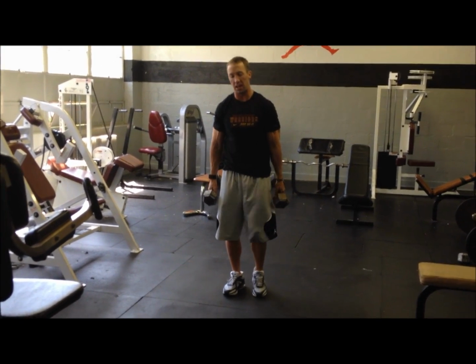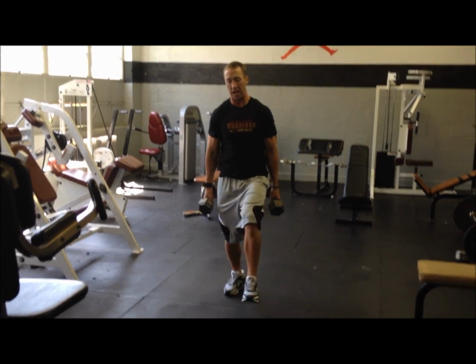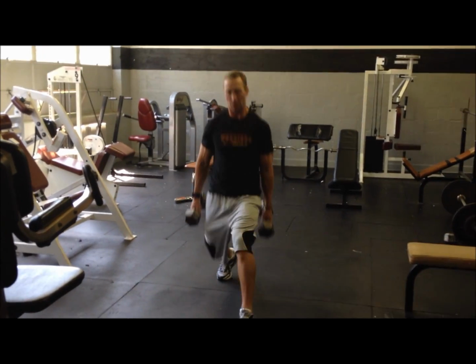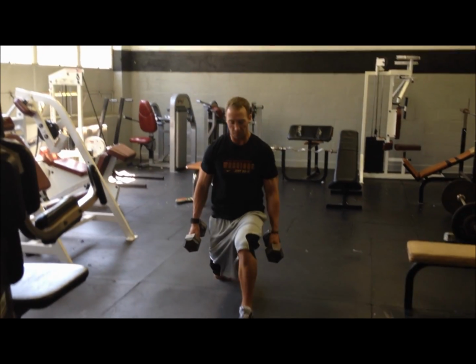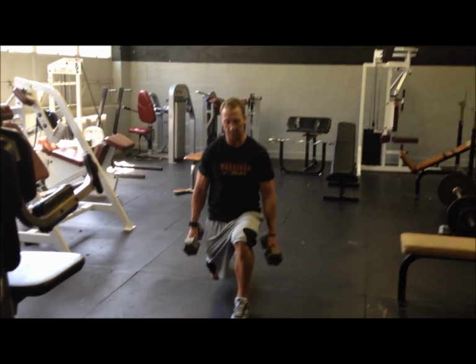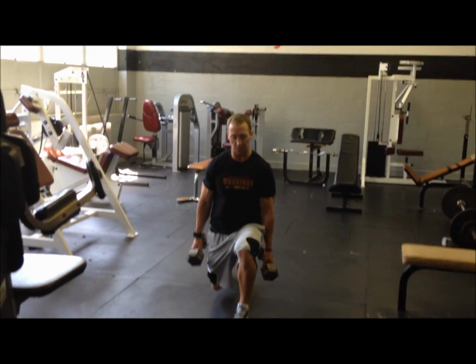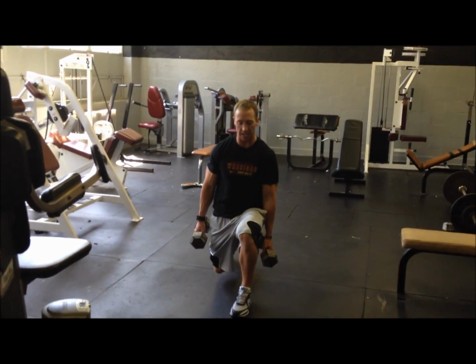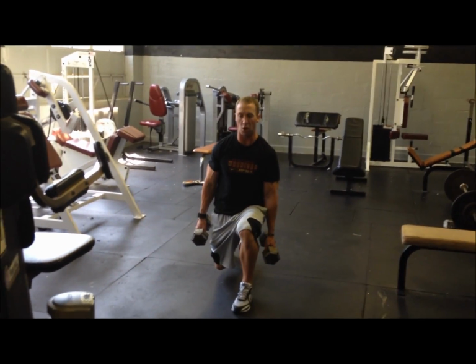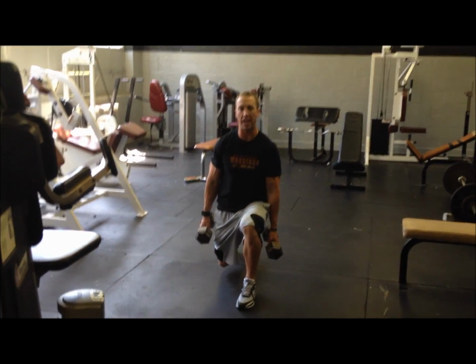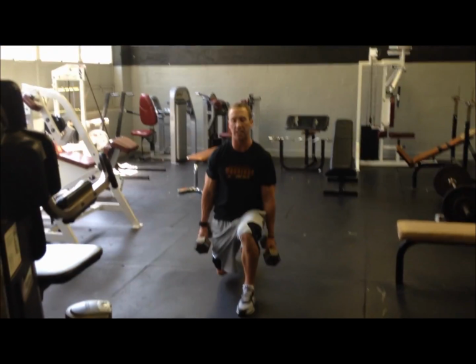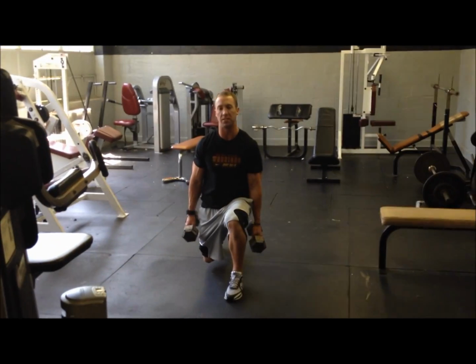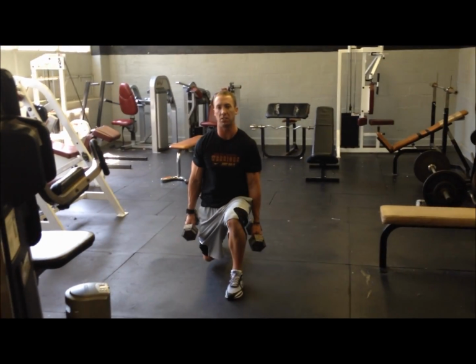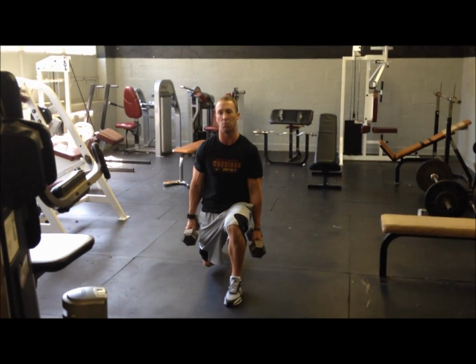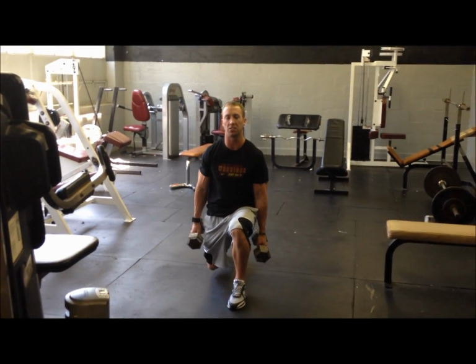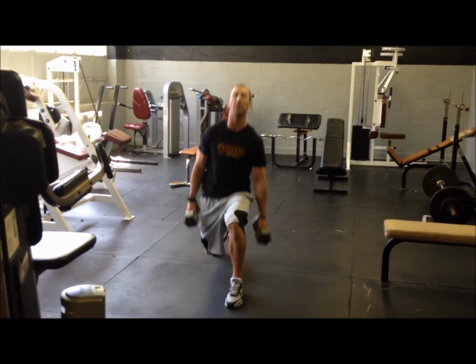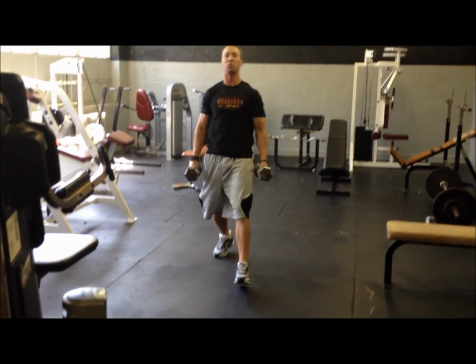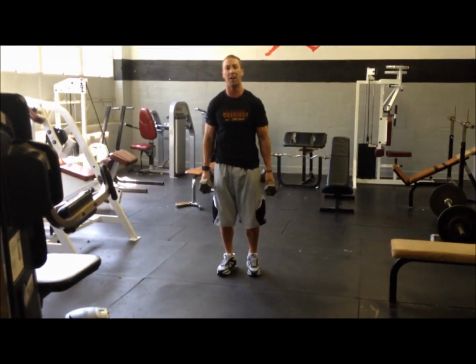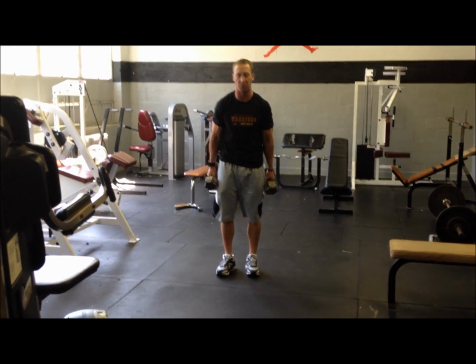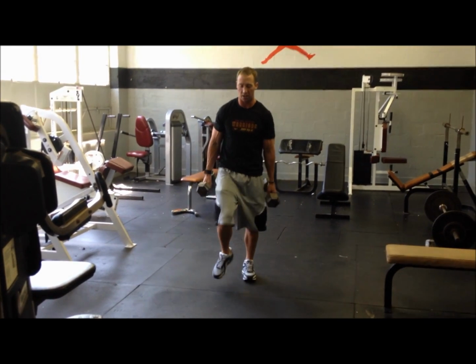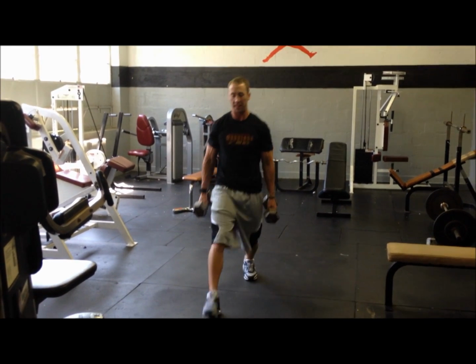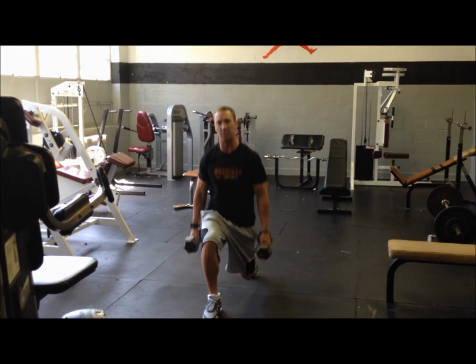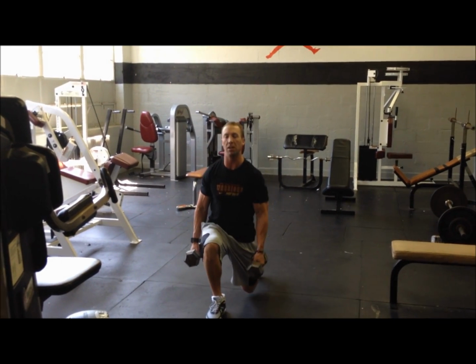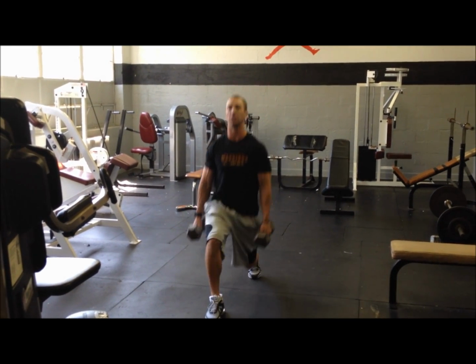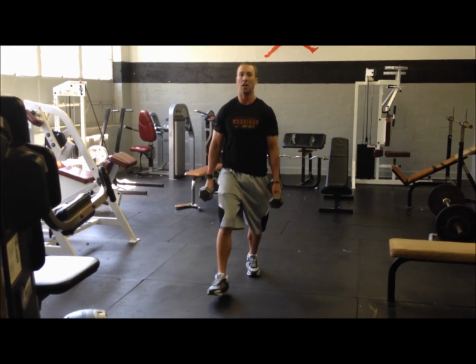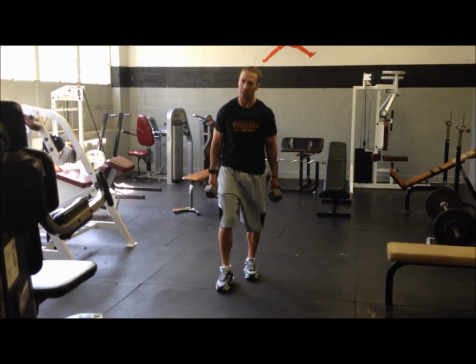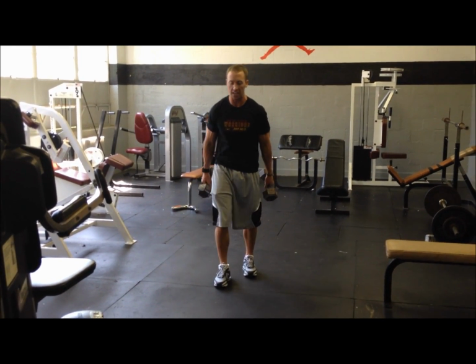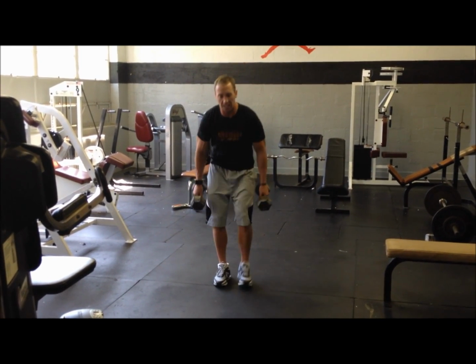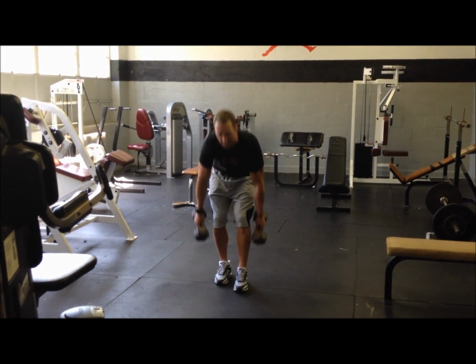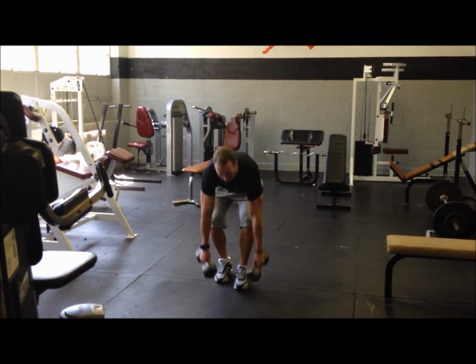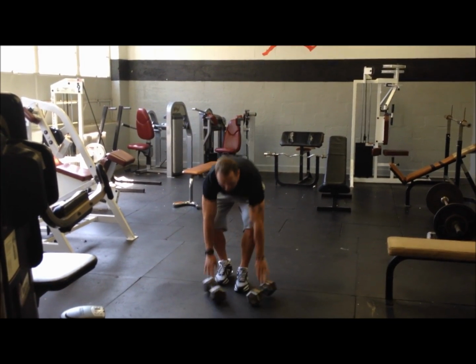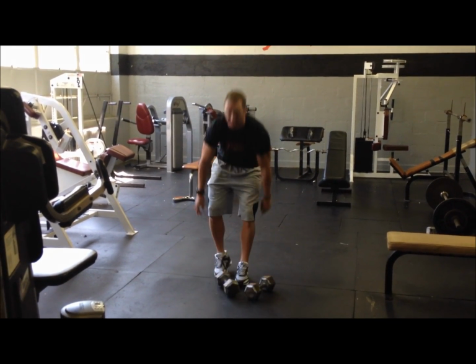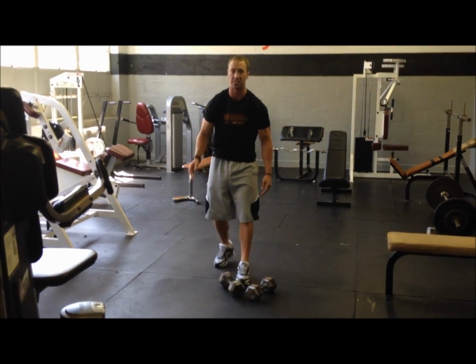We step out, knee stays behind our toe, back leg comes down until it almost touches the ground and we drop hard off the foot. That's a dumbbell lunge. That's a good exercise, but it's not one of our top ten exercises.